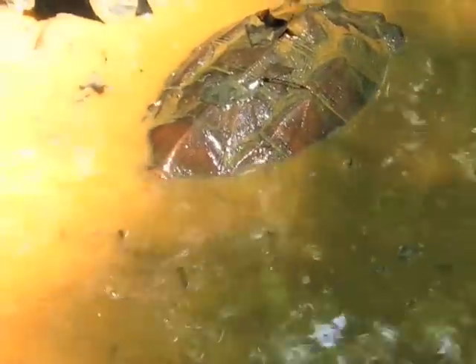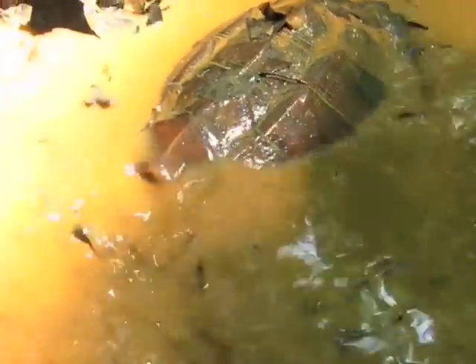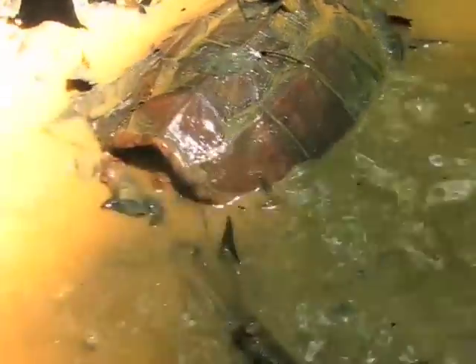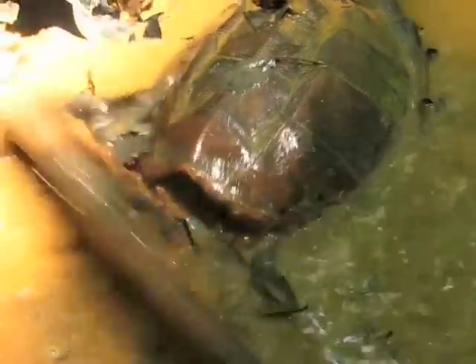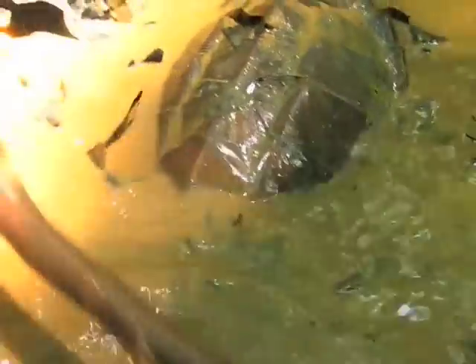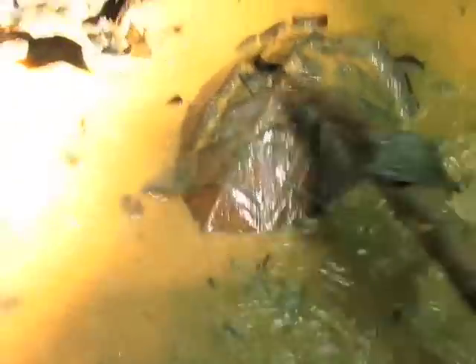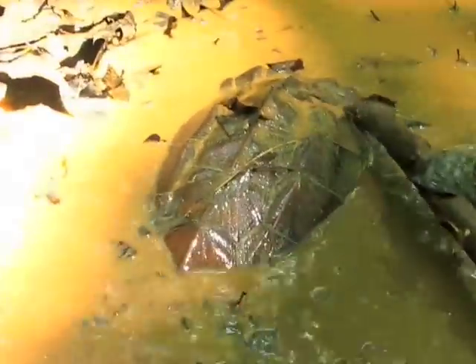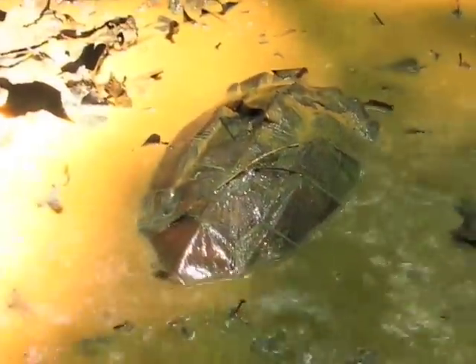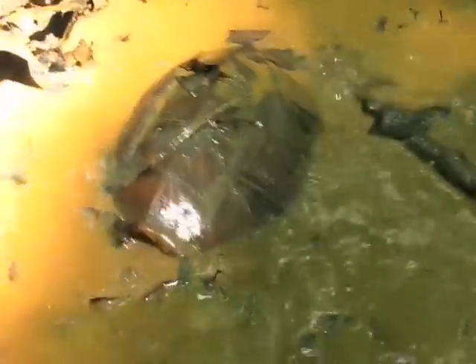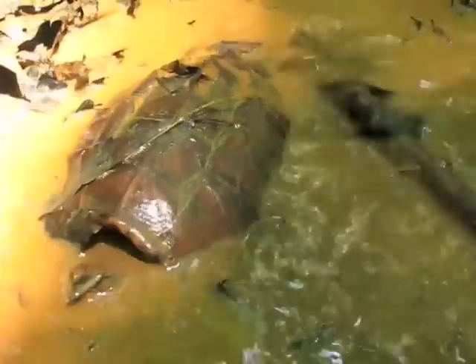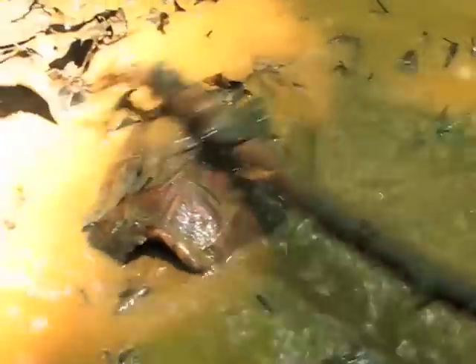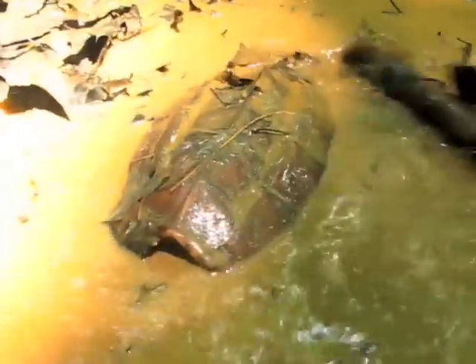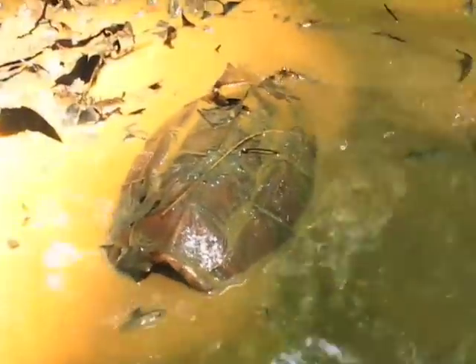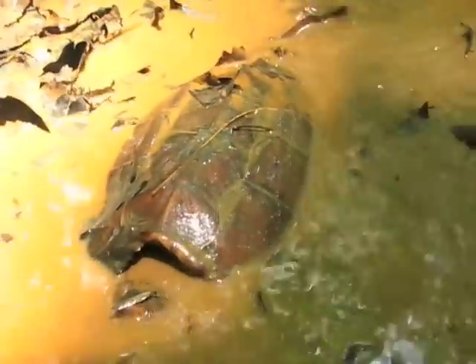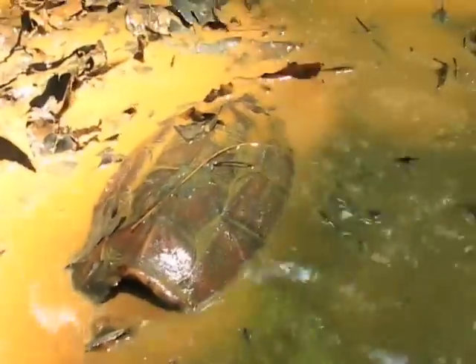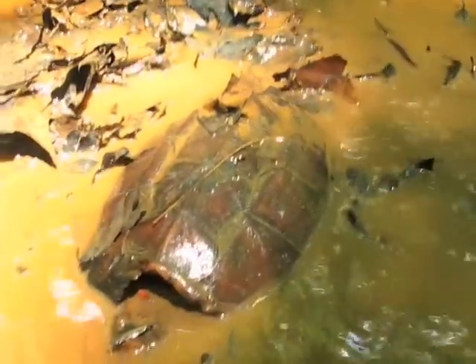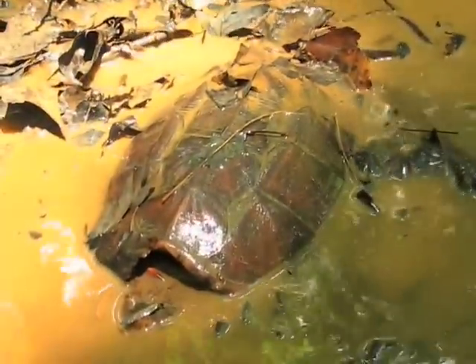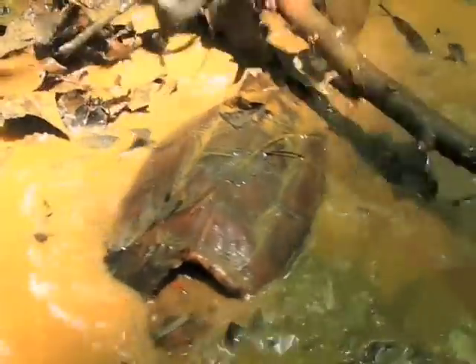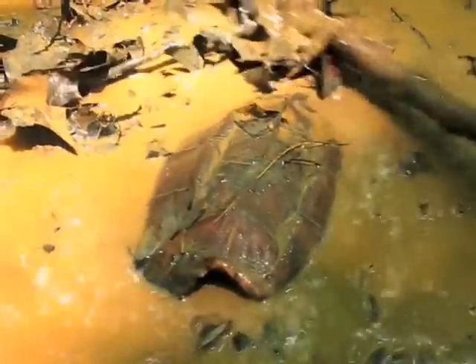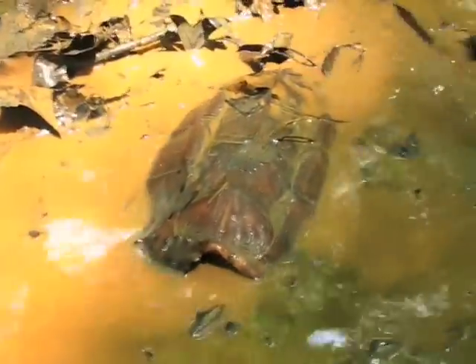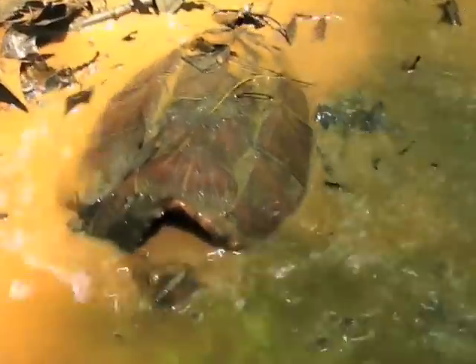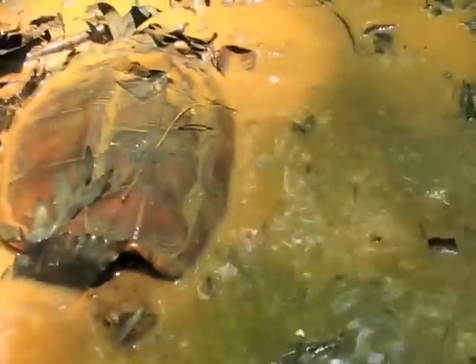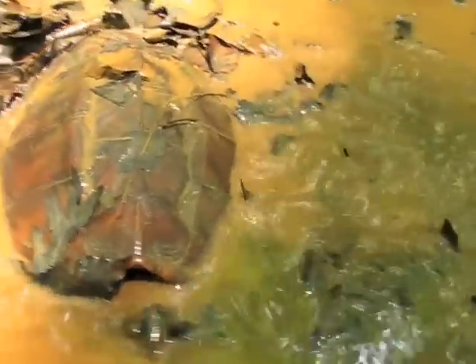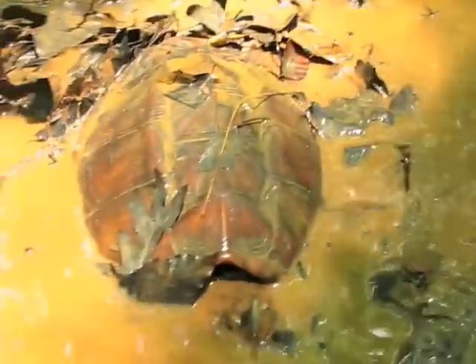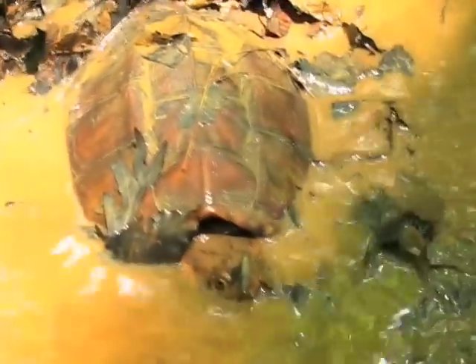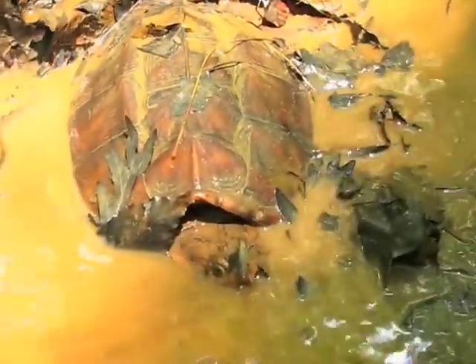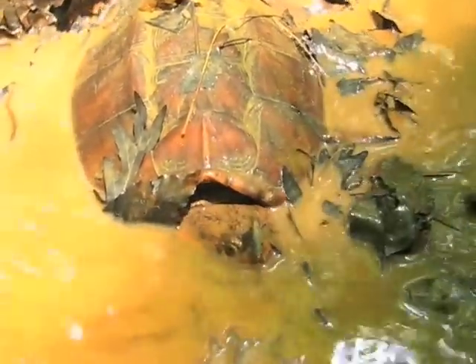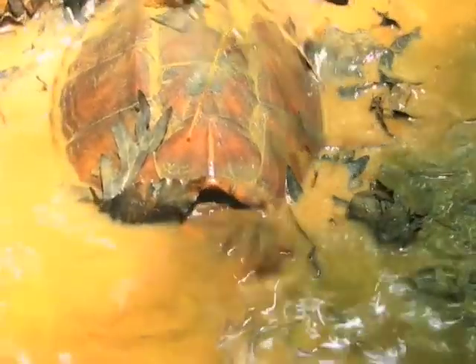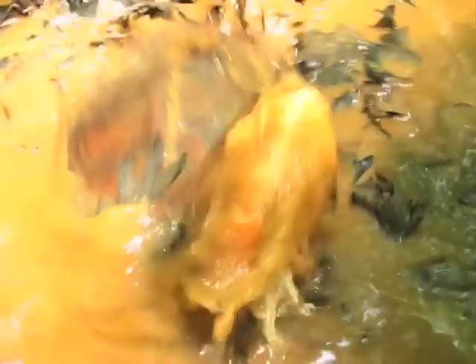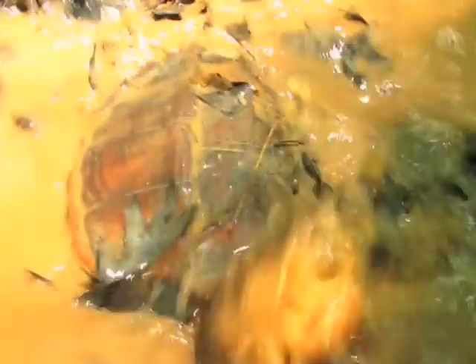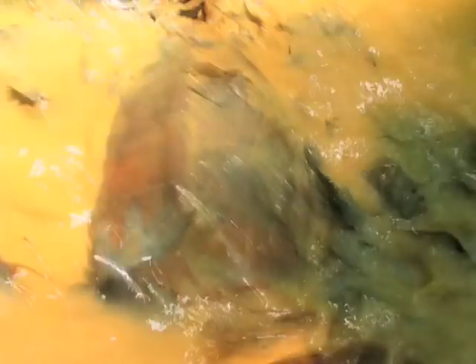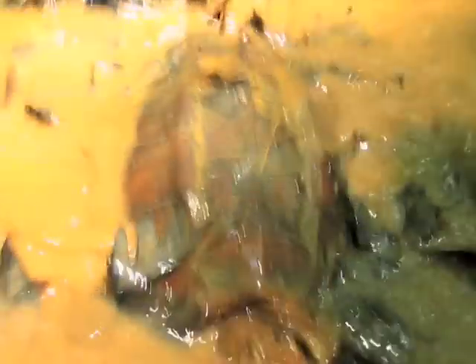However, during the evening they become pretty active. They actively hunt down and lunge at prey such as birds, mammals, and aquatic animals such as fish or frogs. They also eat aquatic plant life.